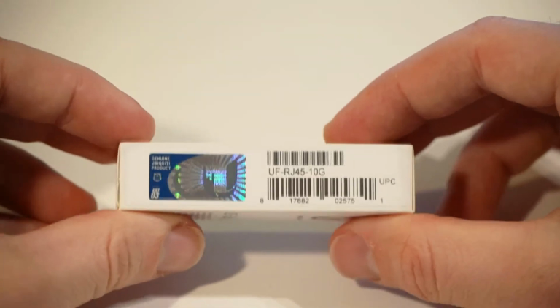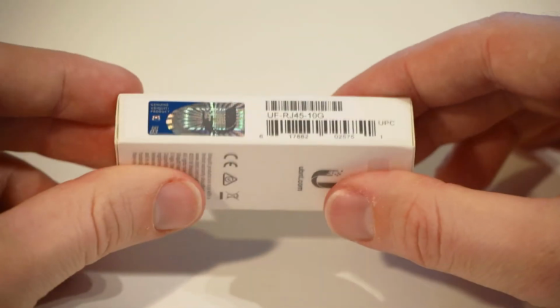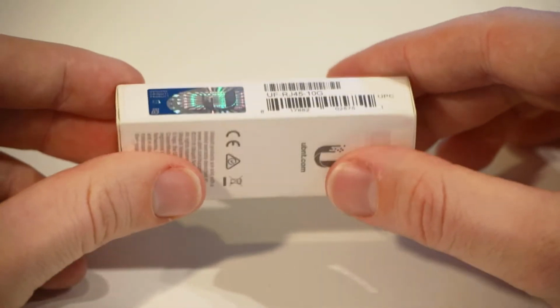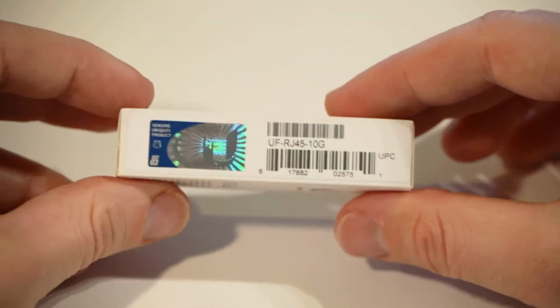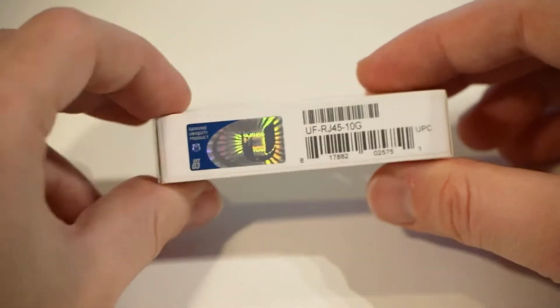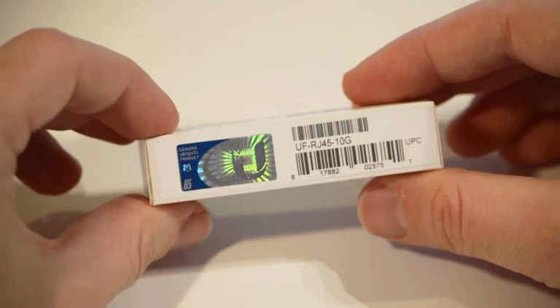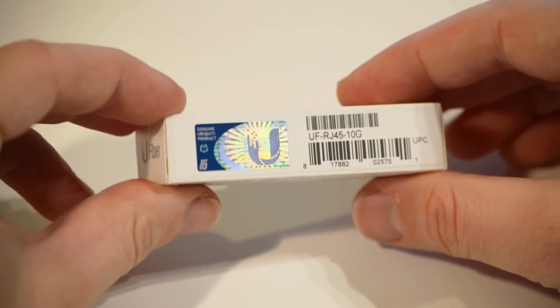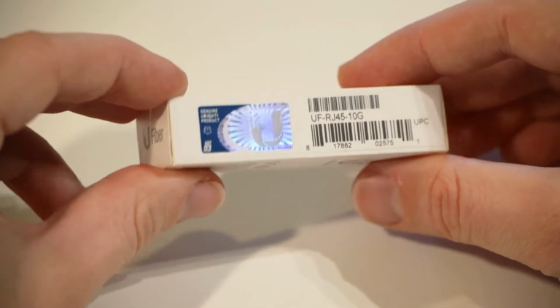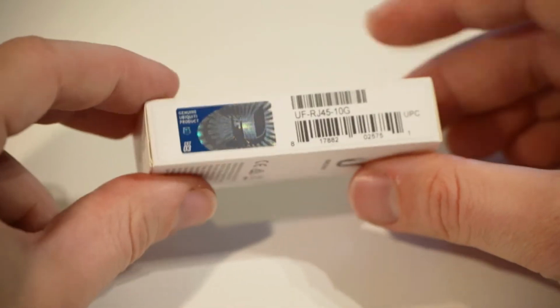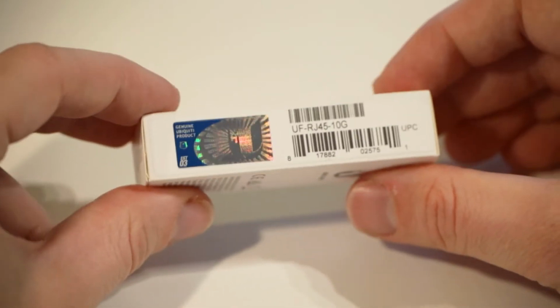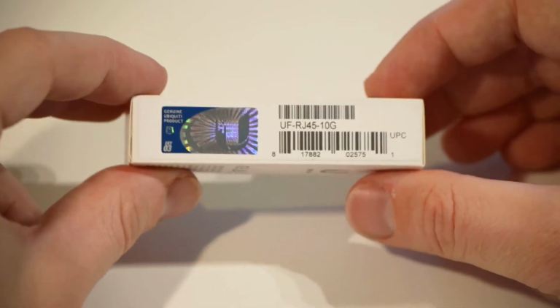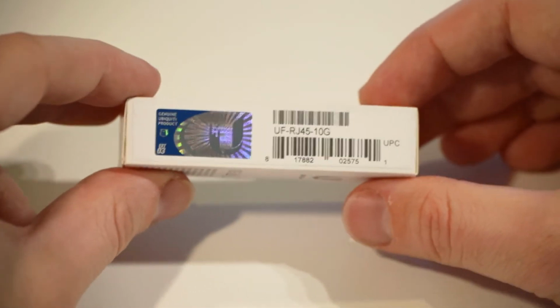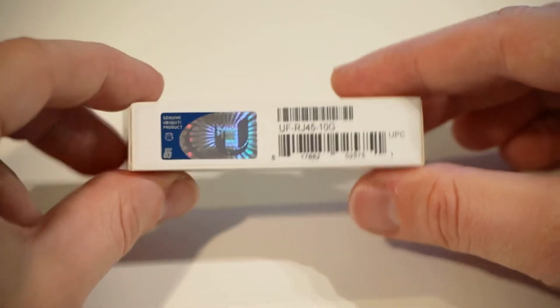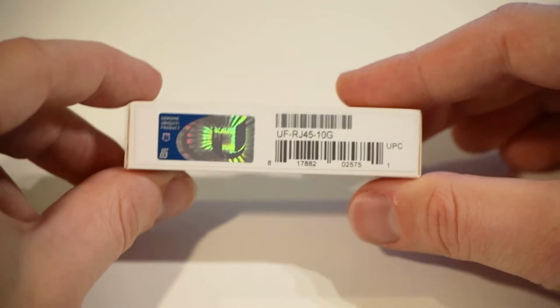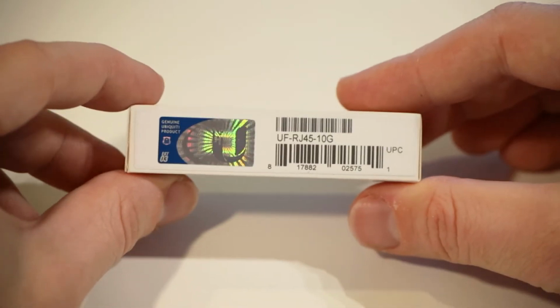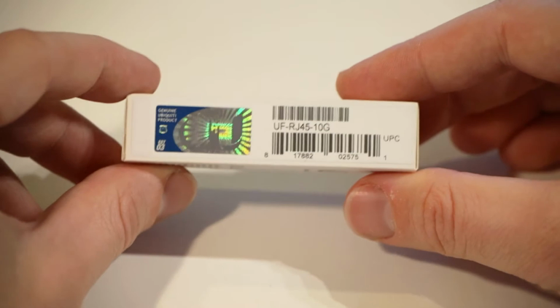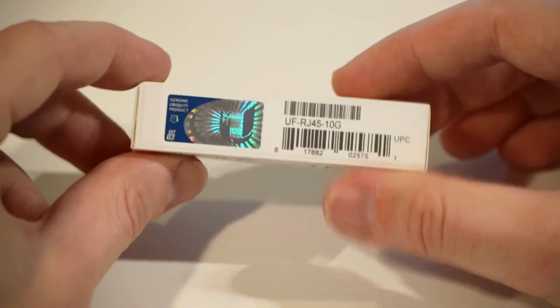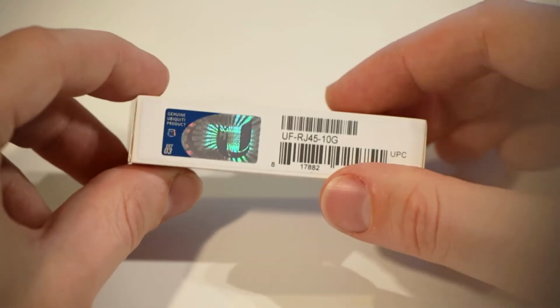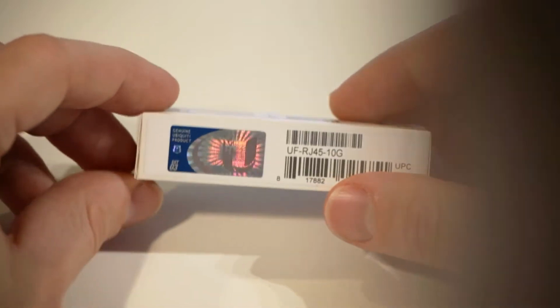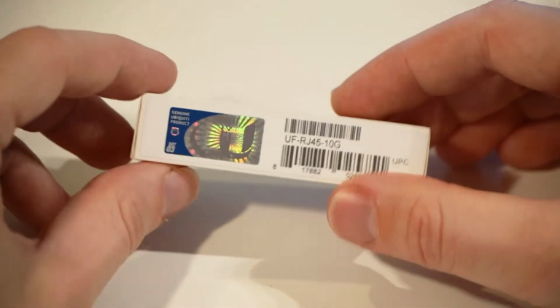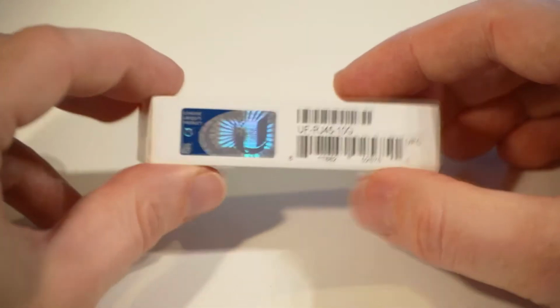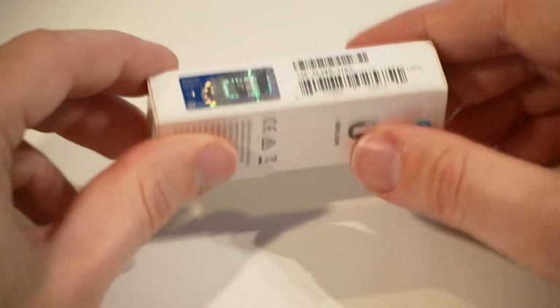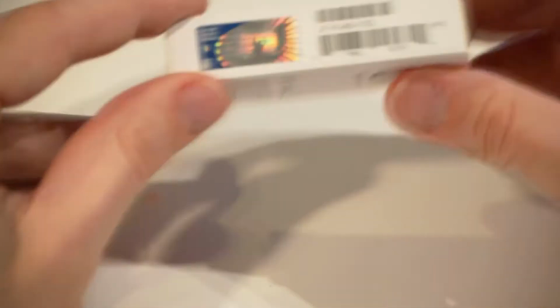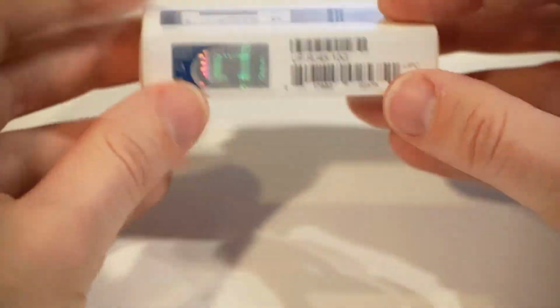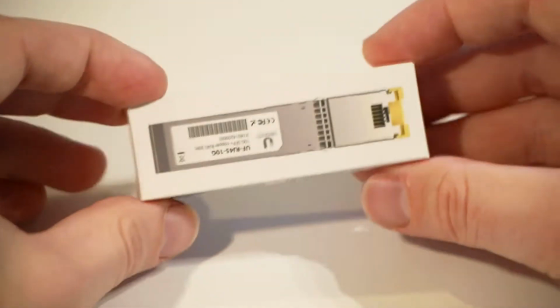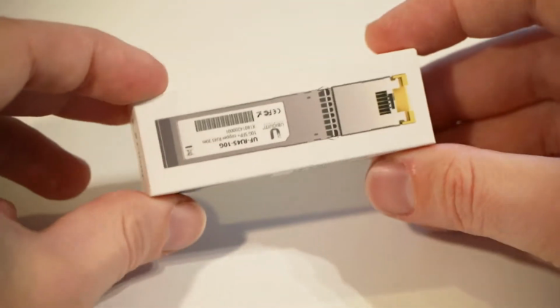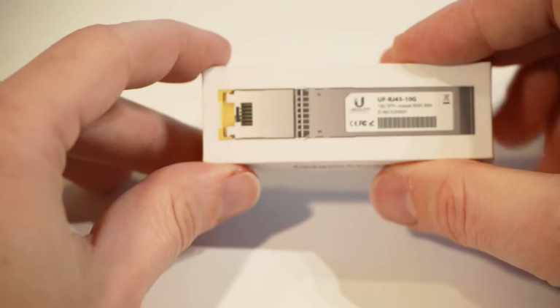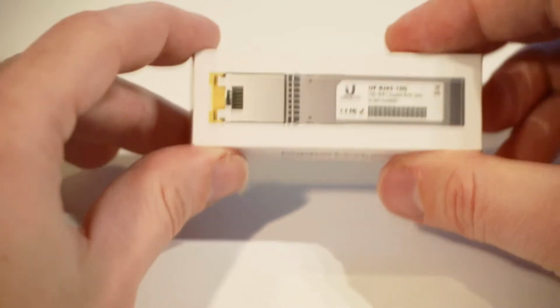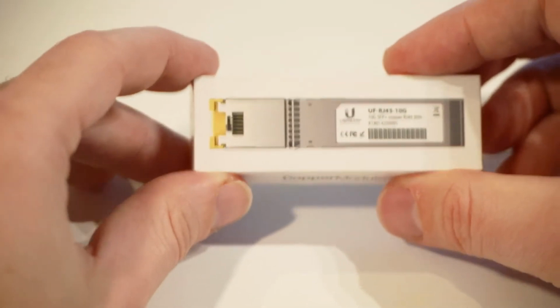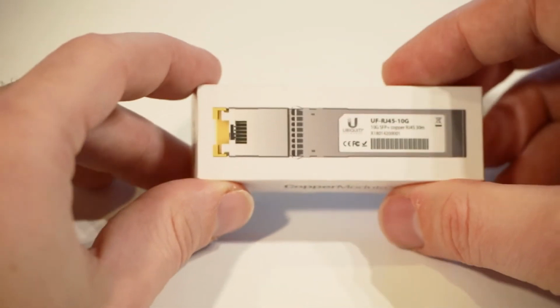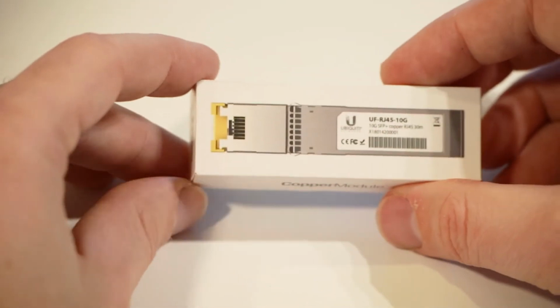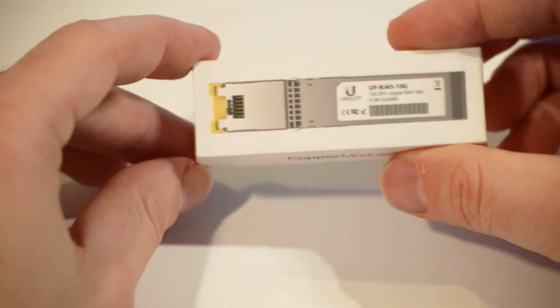This can be really handy if you've got, say, a NAS that came with 10 gig ethernet RJ45 ports, but your switch only supports 10 gig over SFP. This way you can make use of it without having to get an SFP expansion card for your NAS.